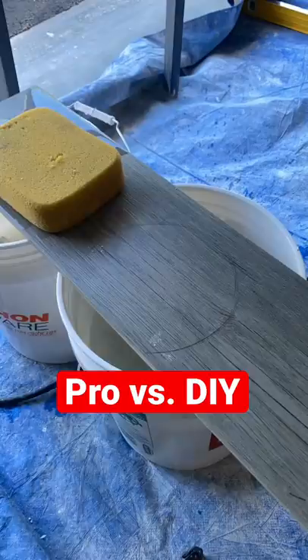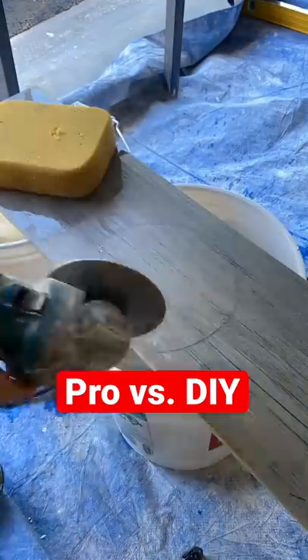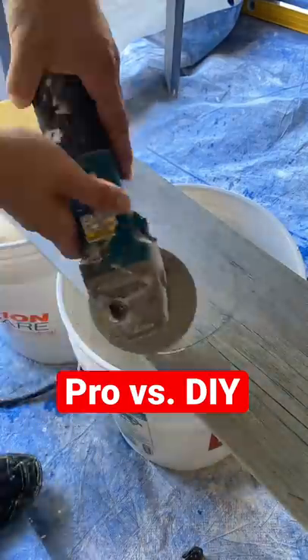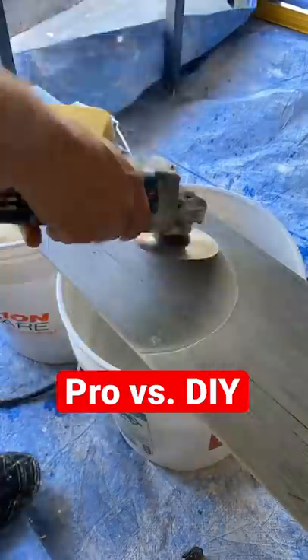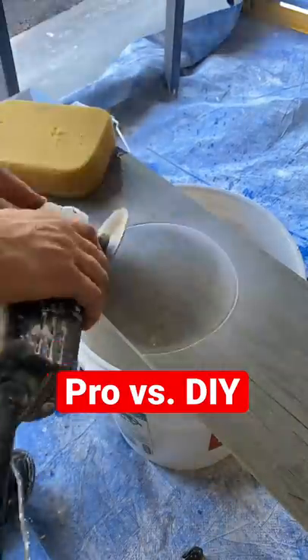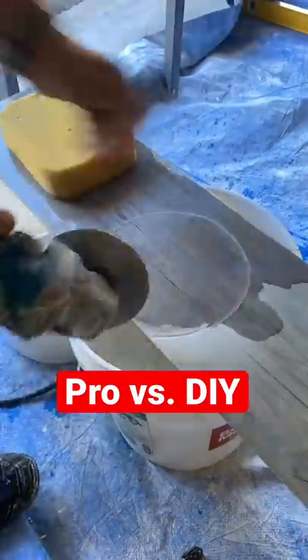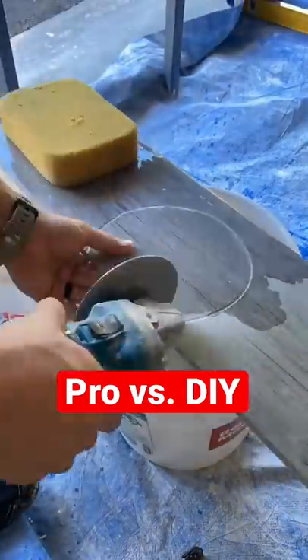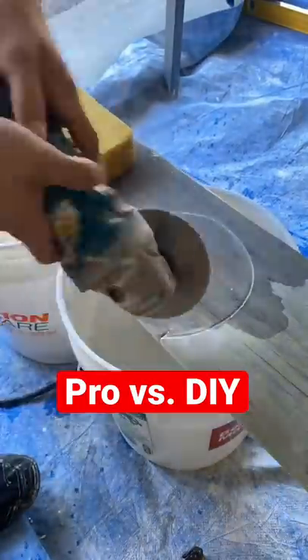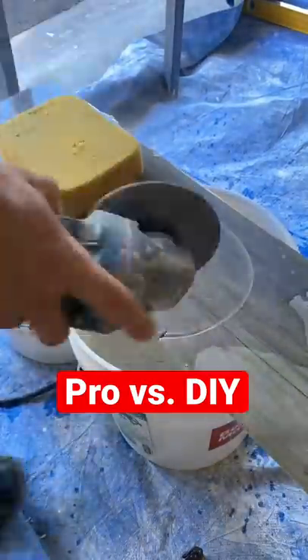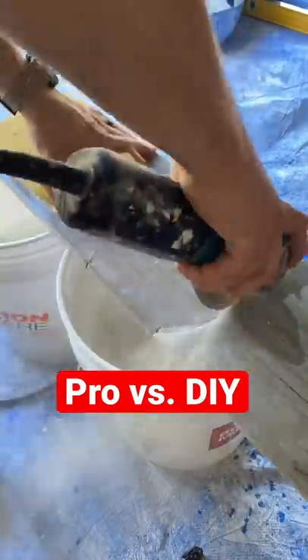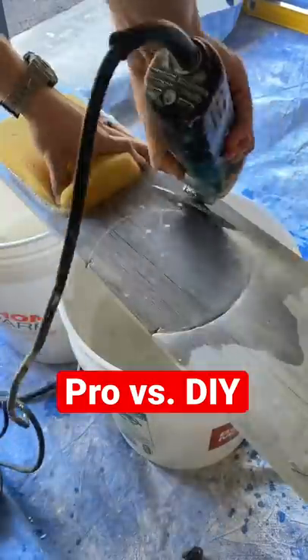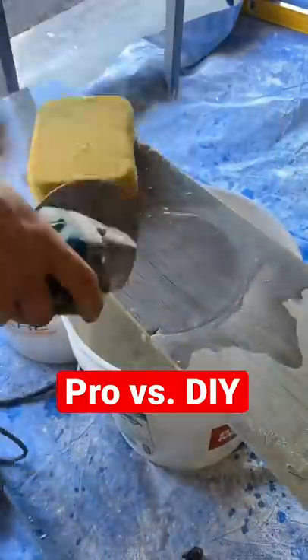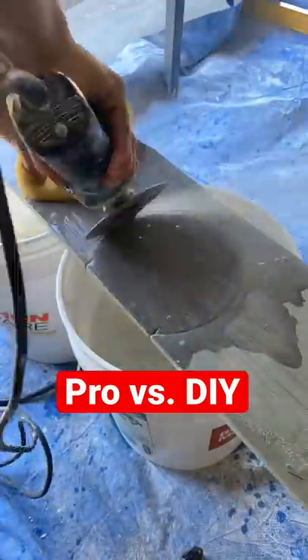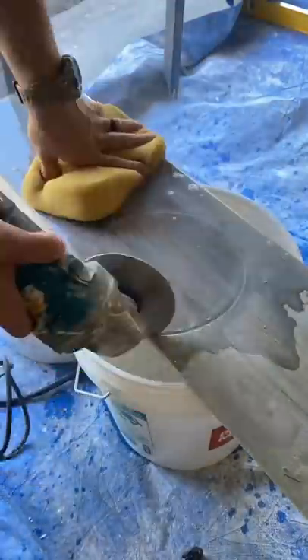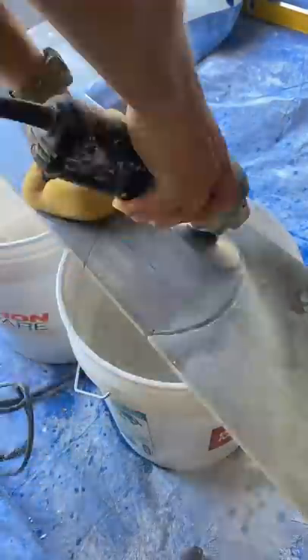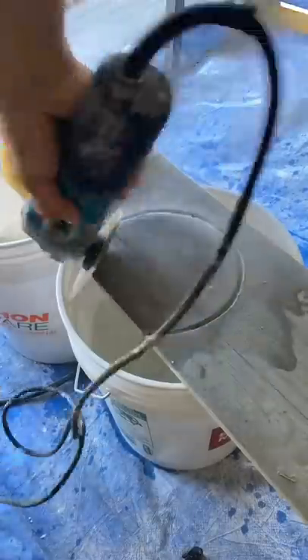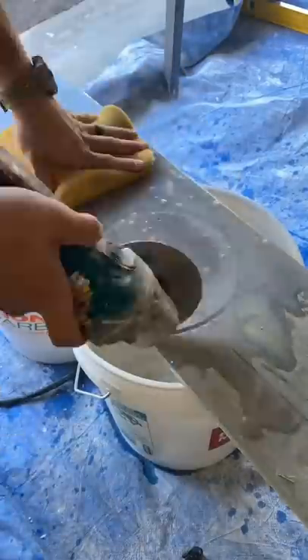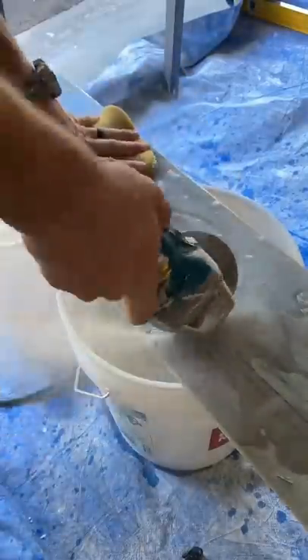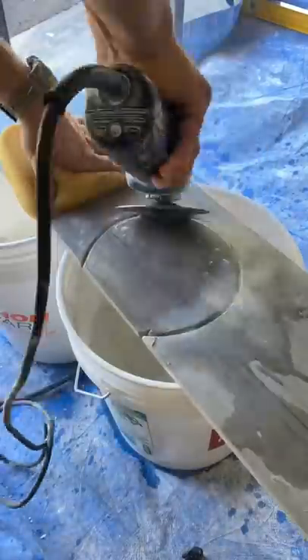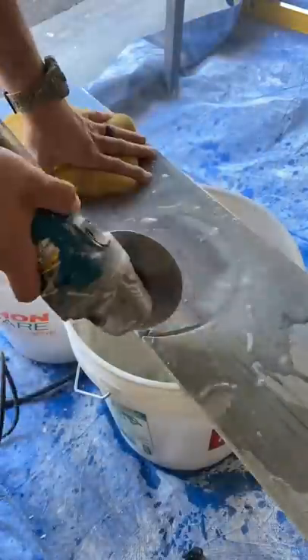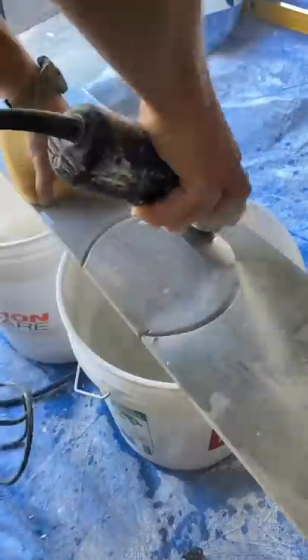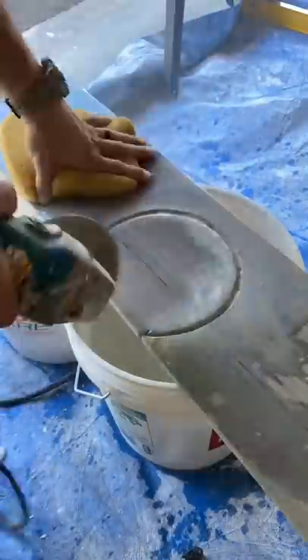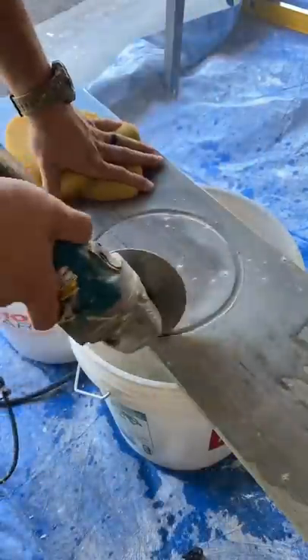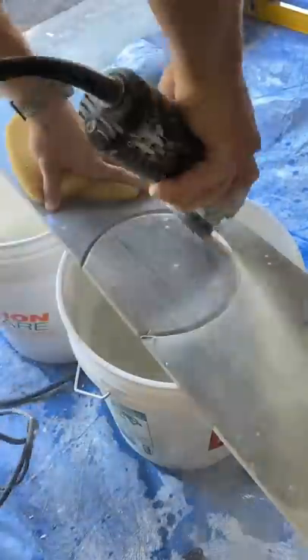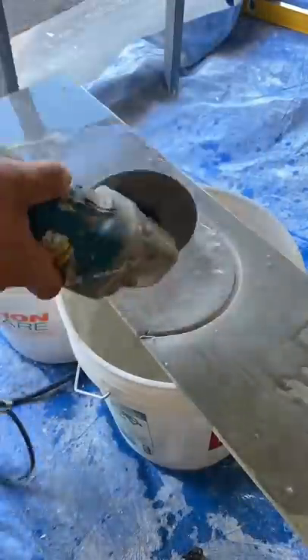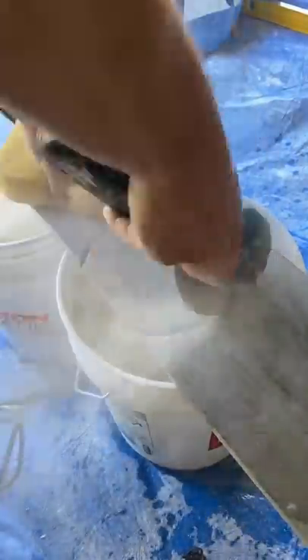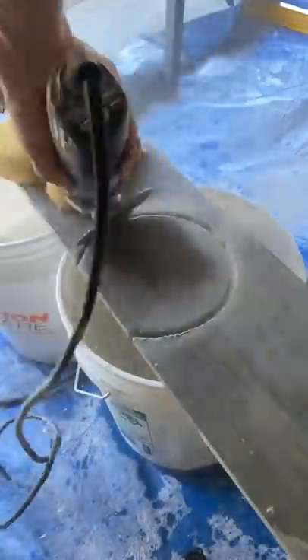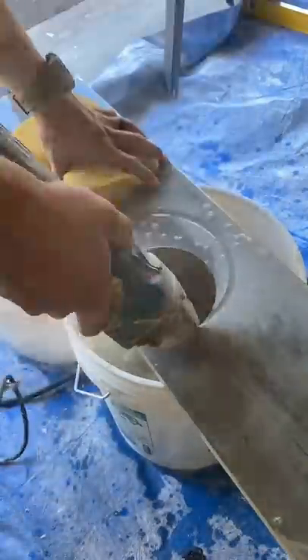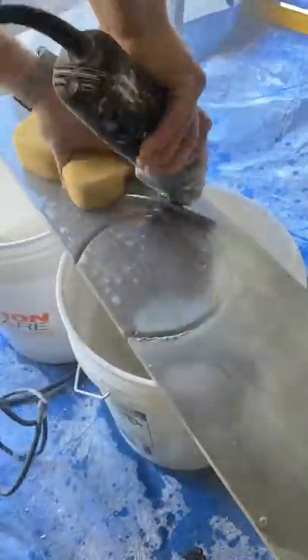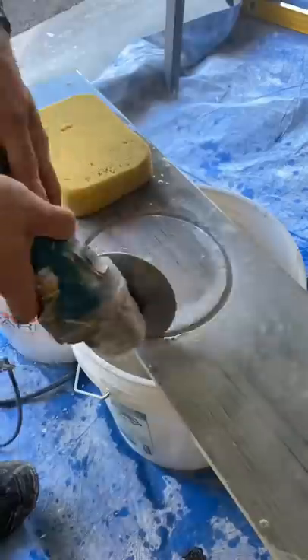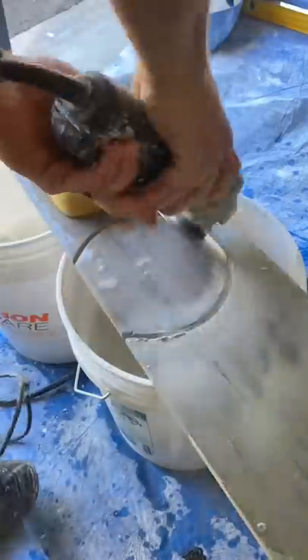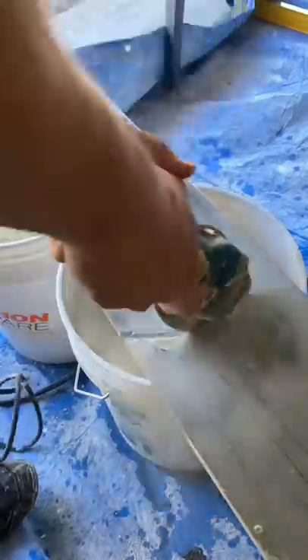Here's a pro and a DIY way to cut out your toilet flange. If you're a pro, you should be putting your angle grinder on its side and making a couple passes just like this, keeping the pressure in until your middle falls out.